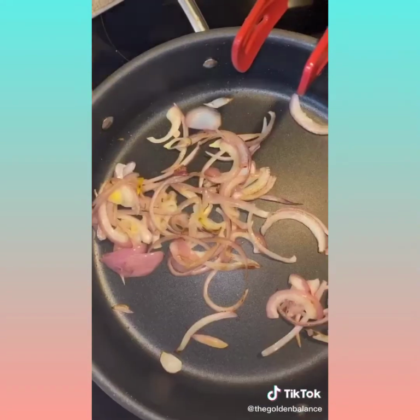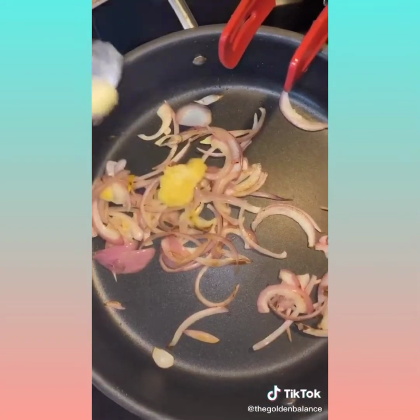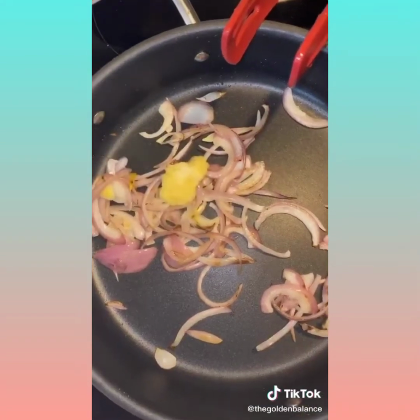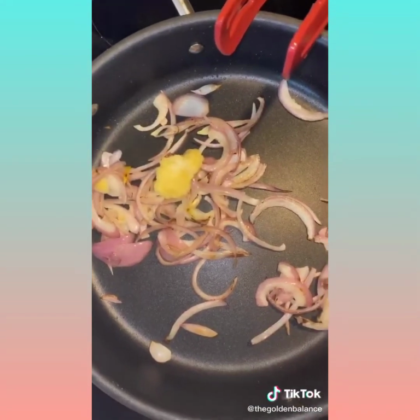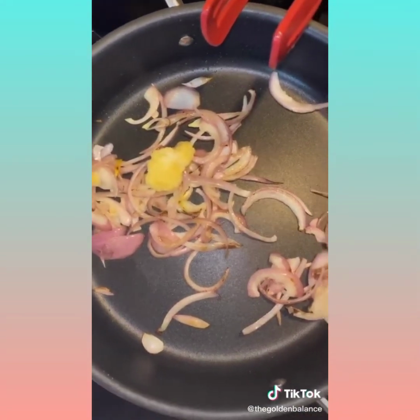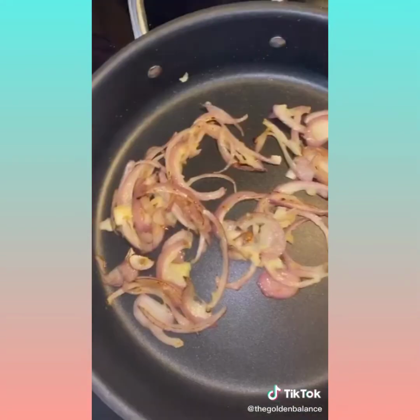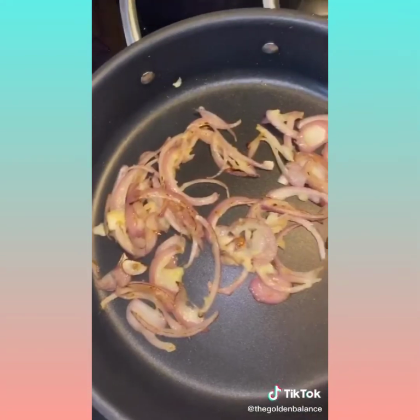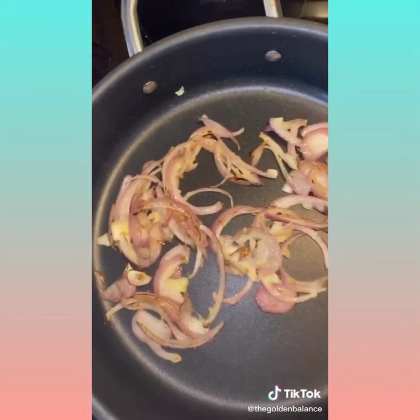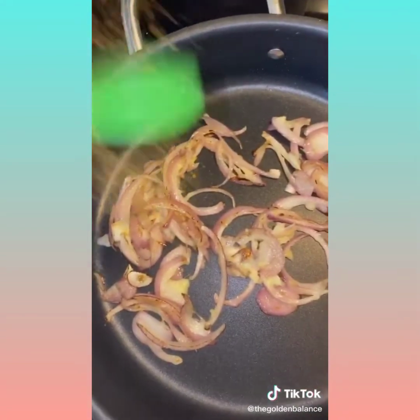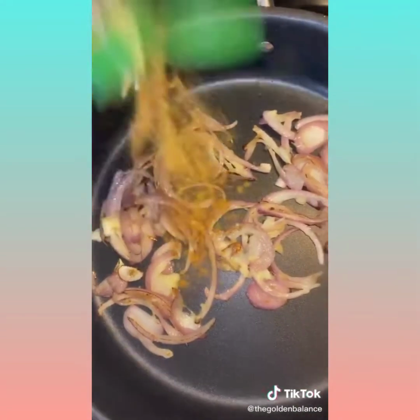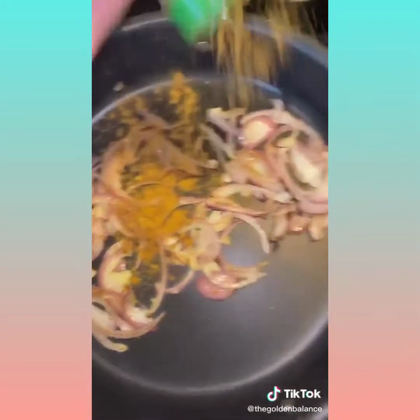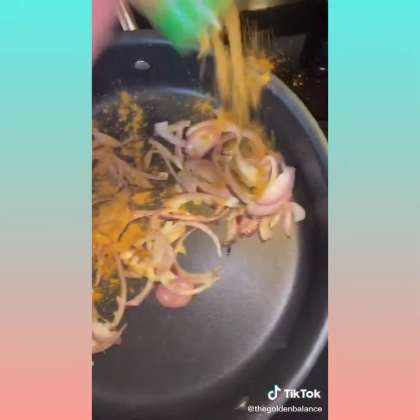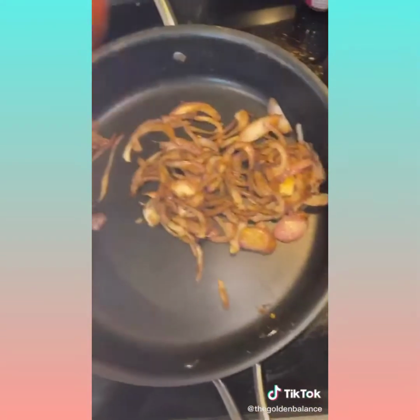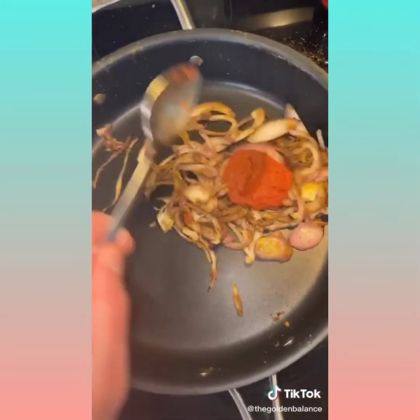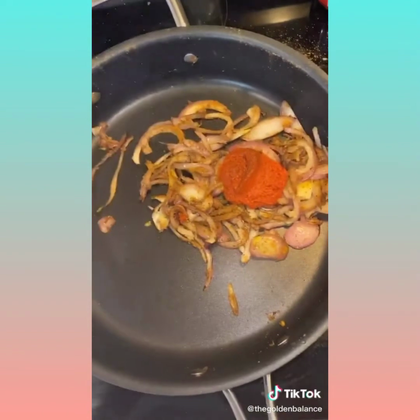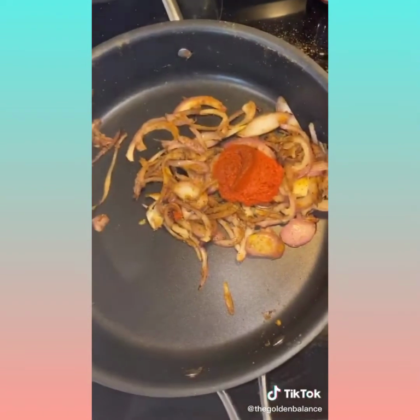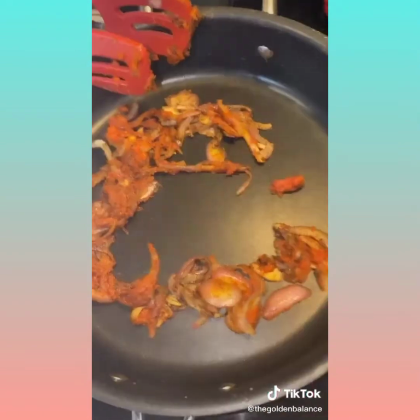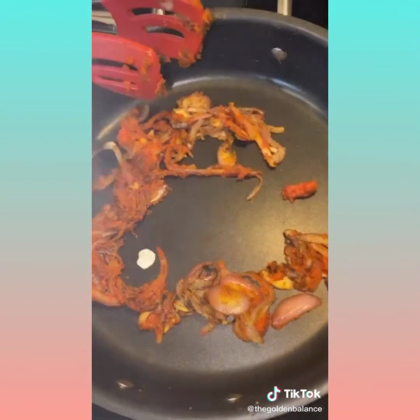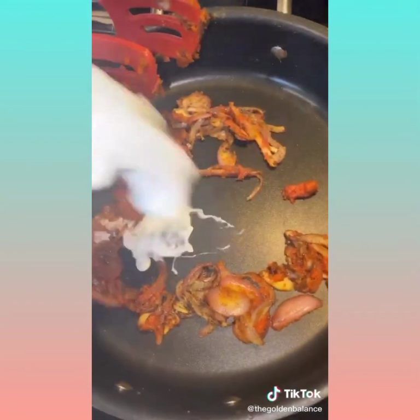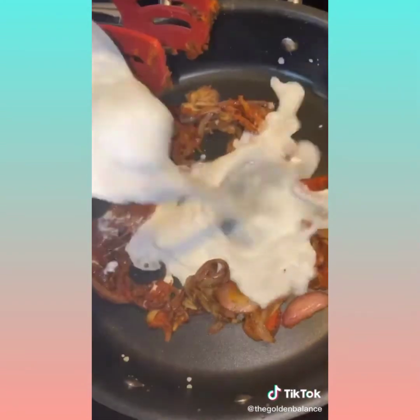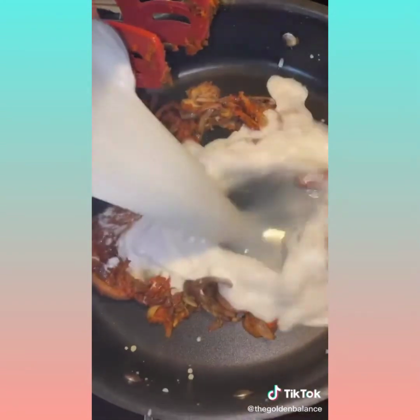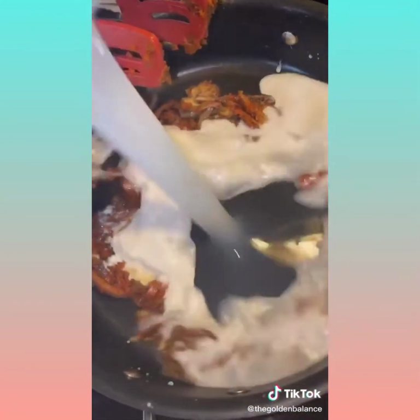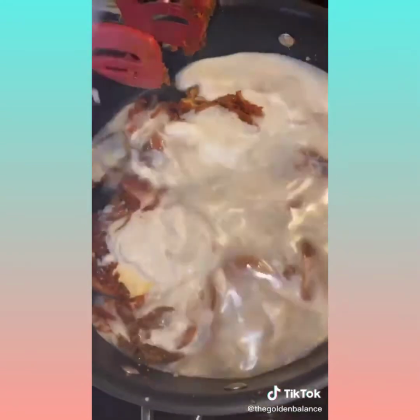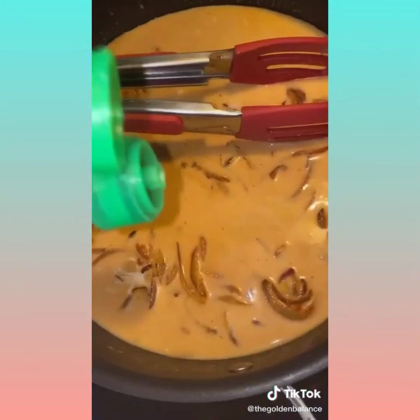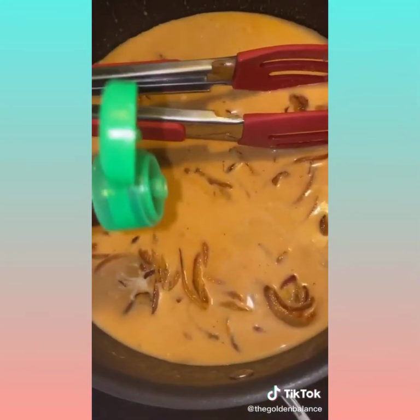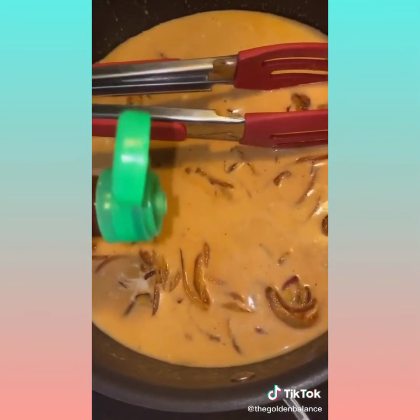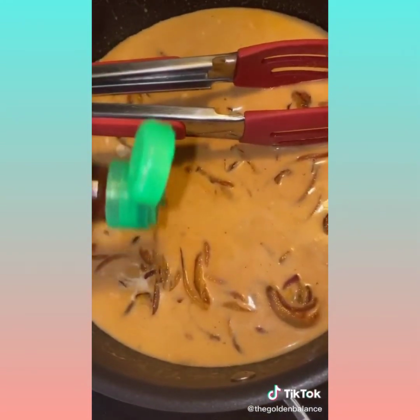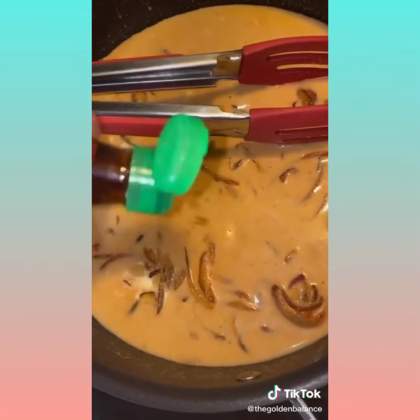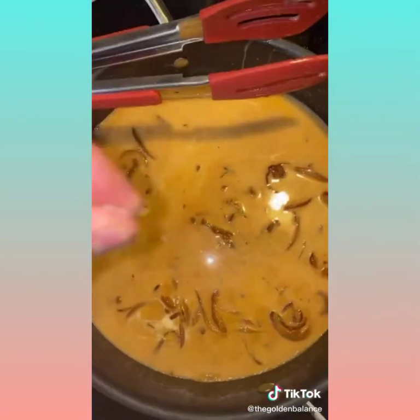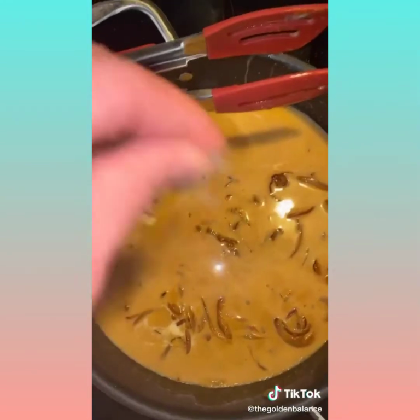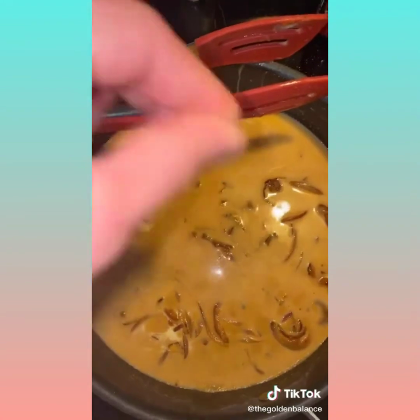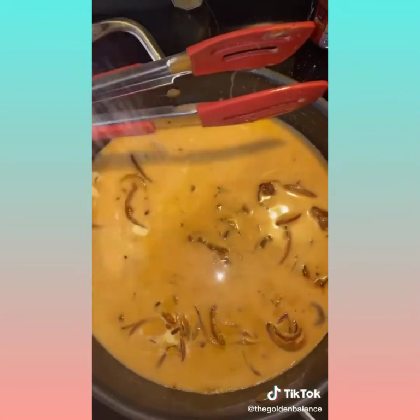Now add garlic and ginger and stir in. Hit everything with some red curry powder and add in some curry paste. Now invite some light coconut milk to the party.